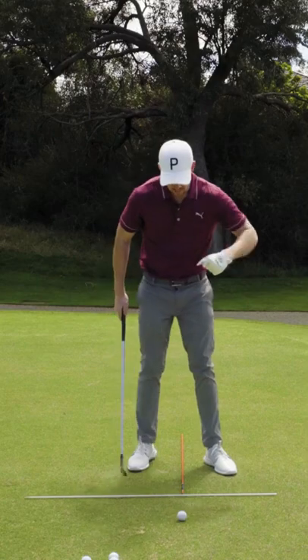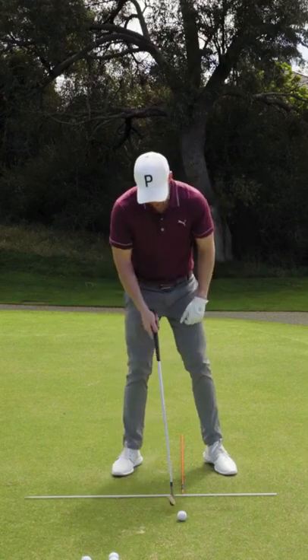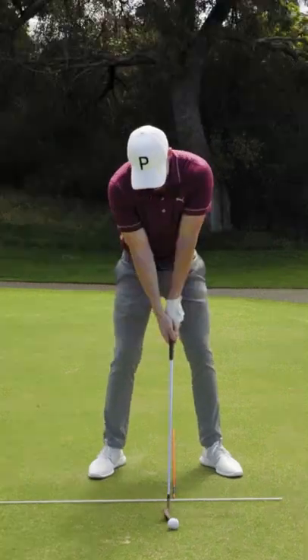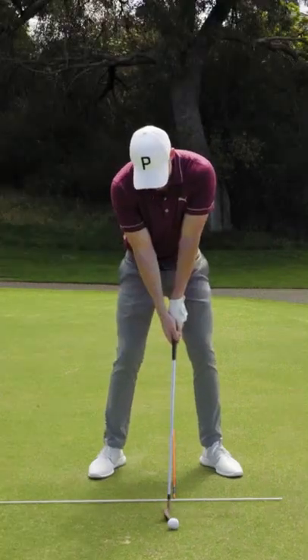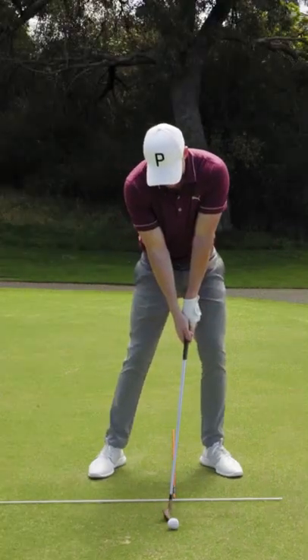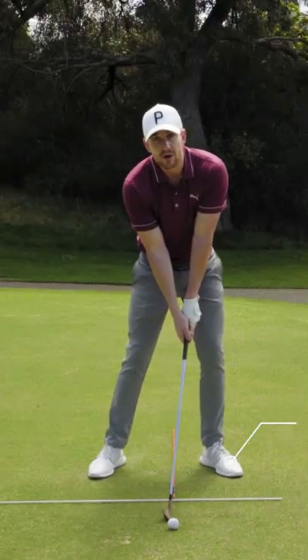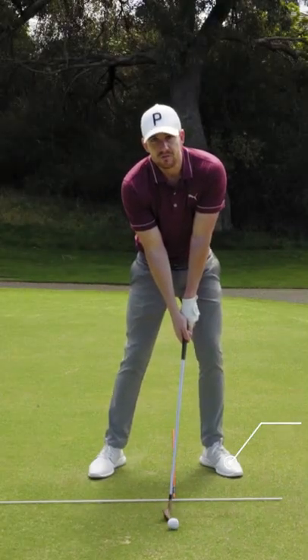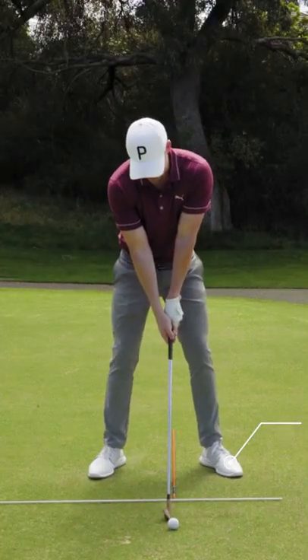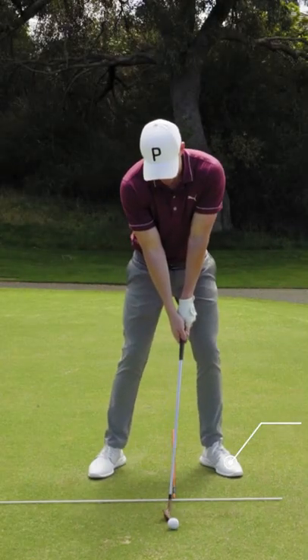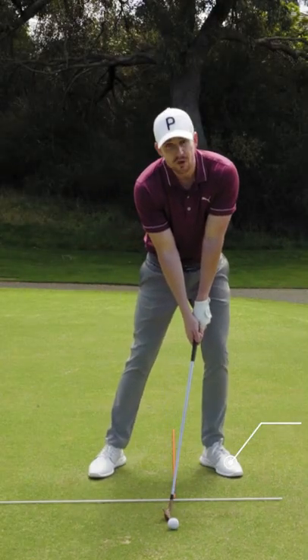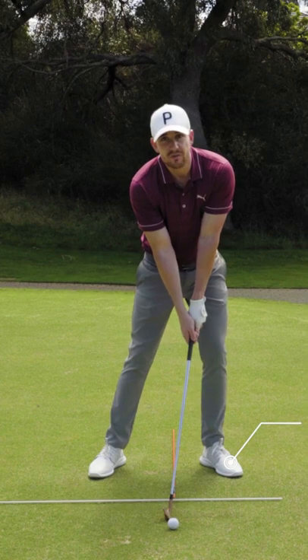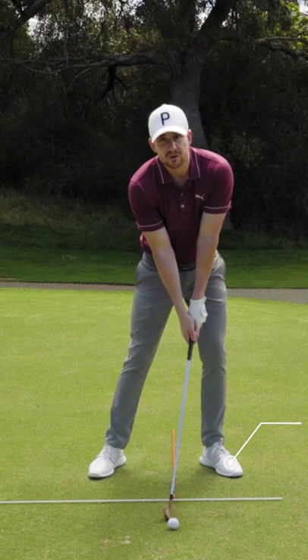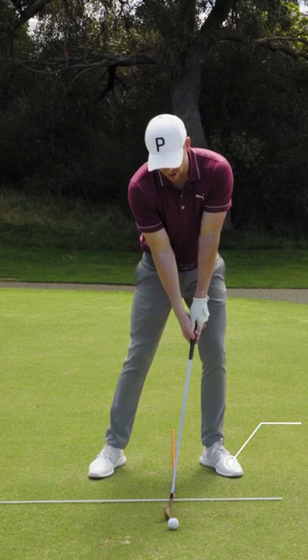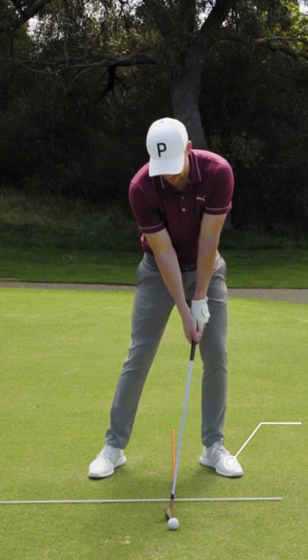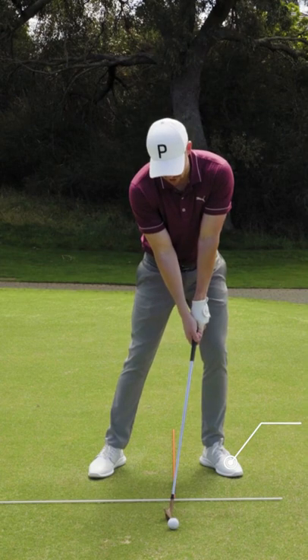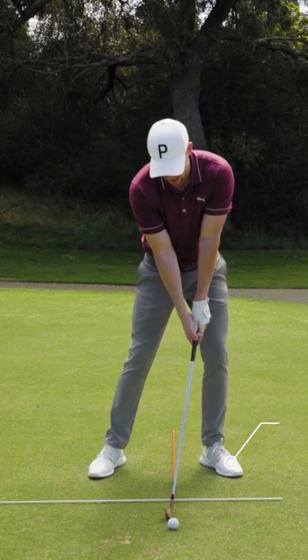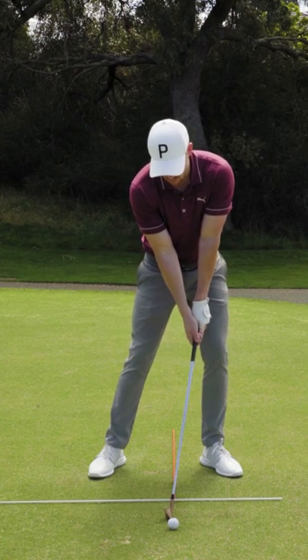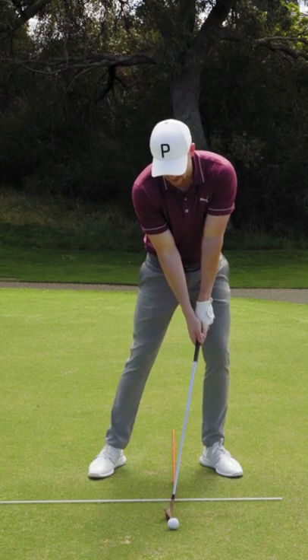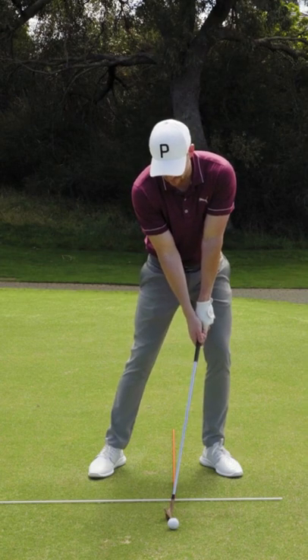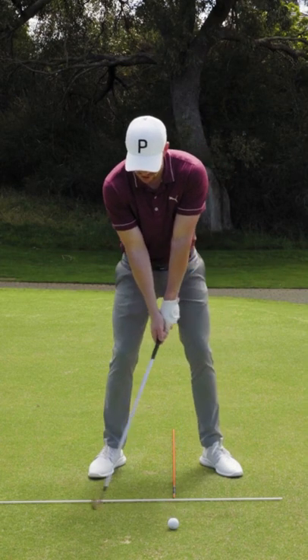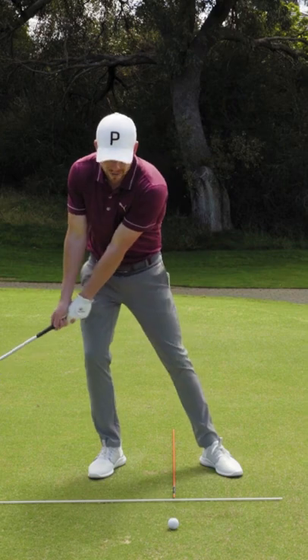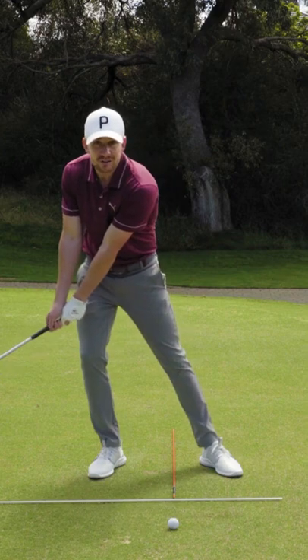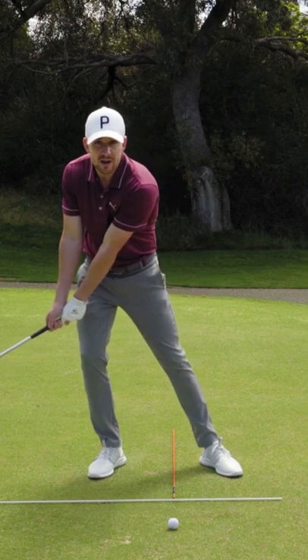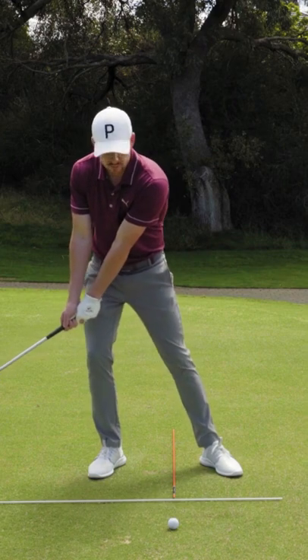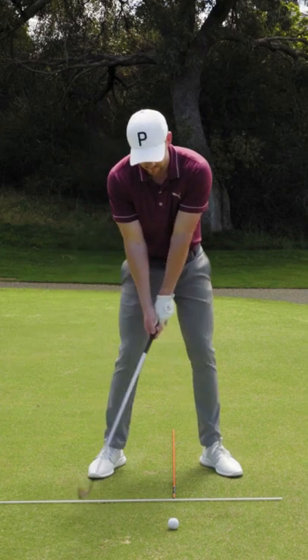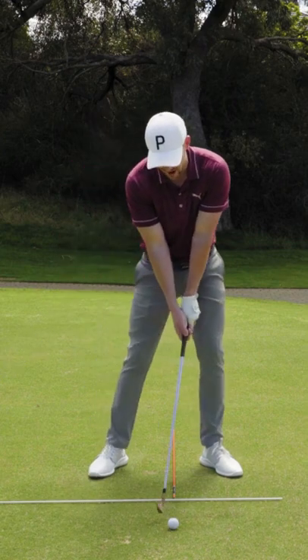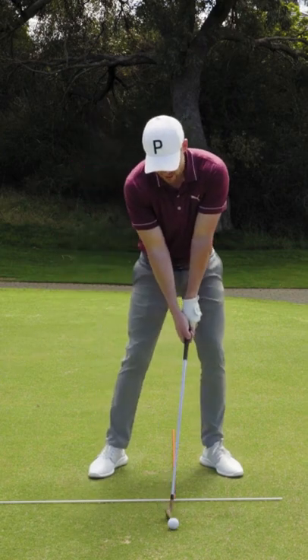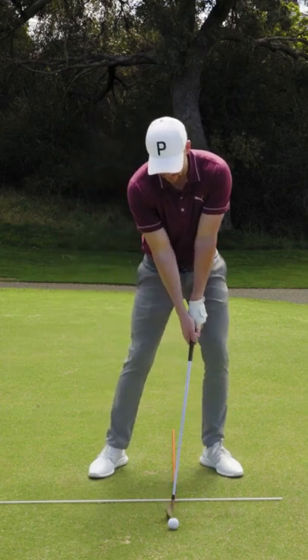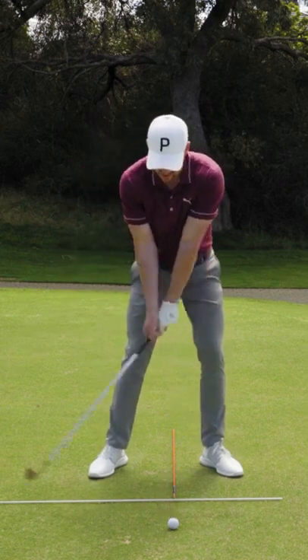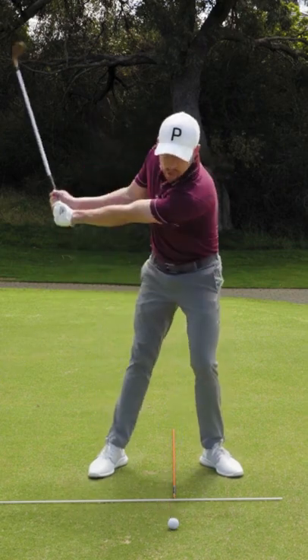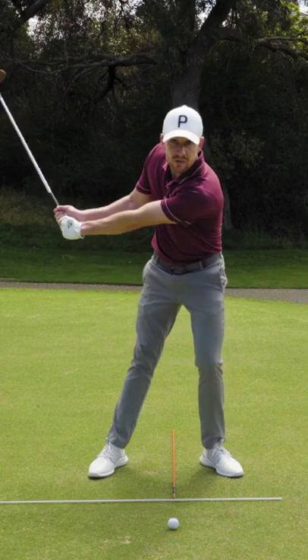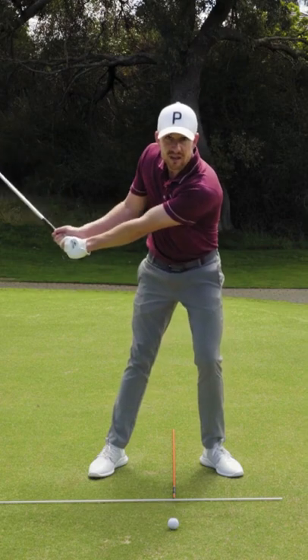Load up all your weight onto your front foot and simply shift your body forward. From this position, we're really going to feel like we're not going to shift back onto that trail foot — or the right foot for the right-hander — and we're going to keep a lot of weight on that front side.